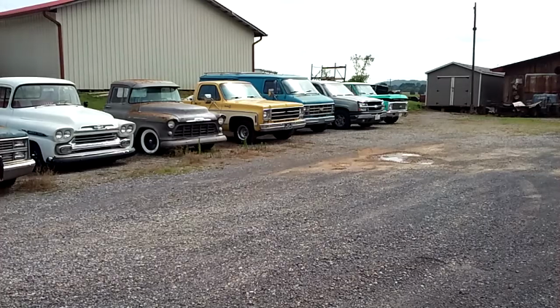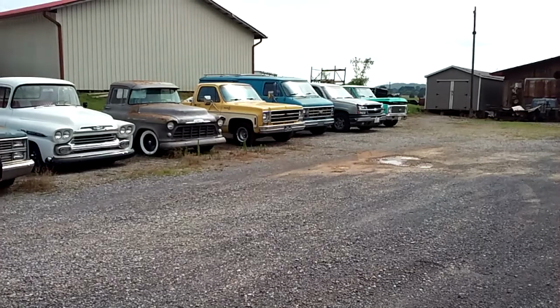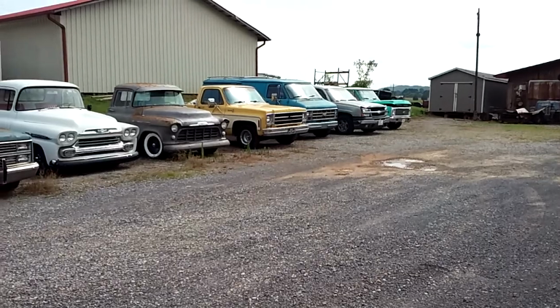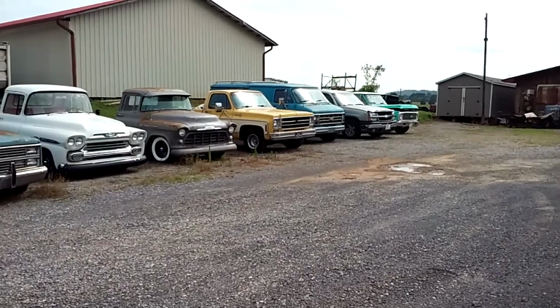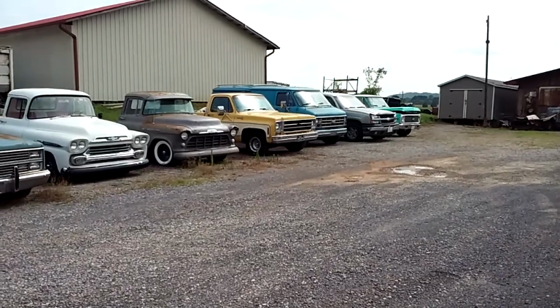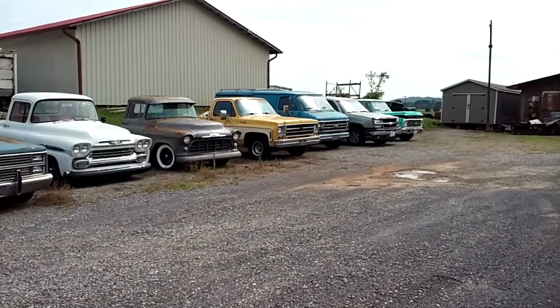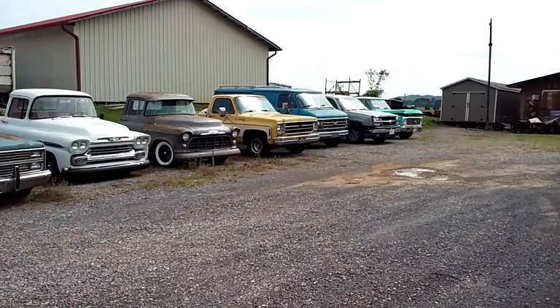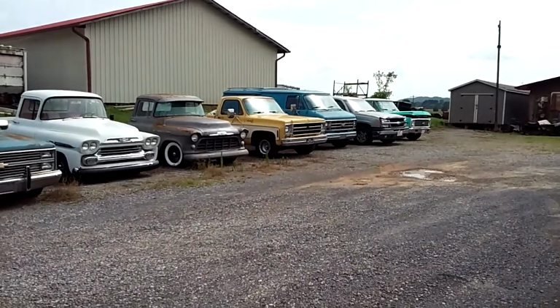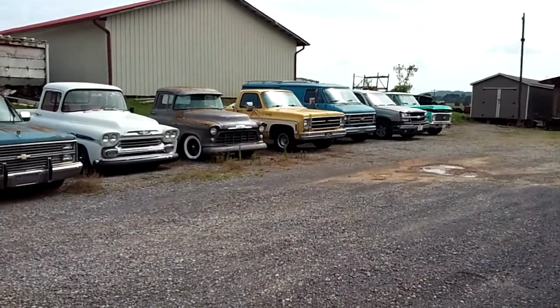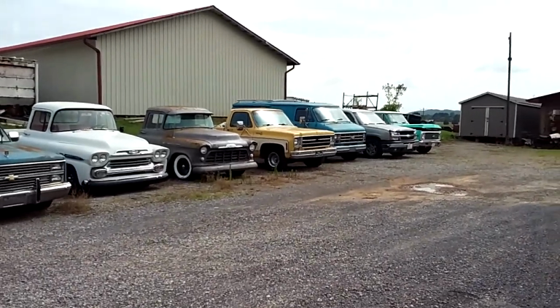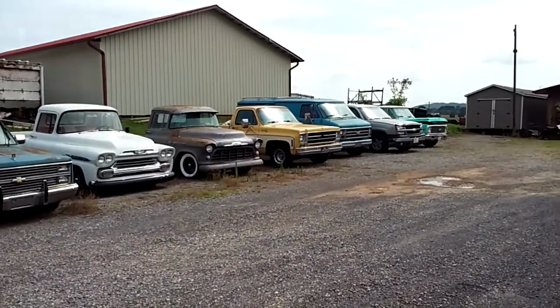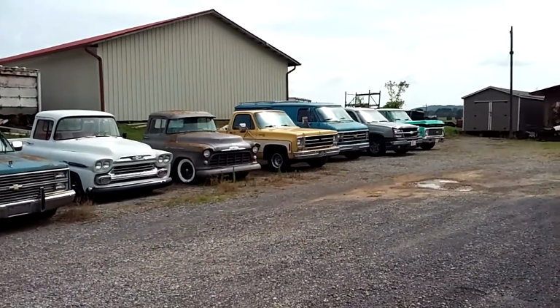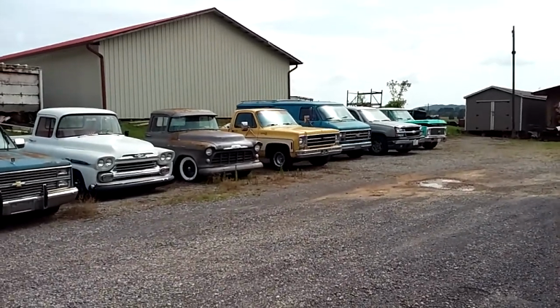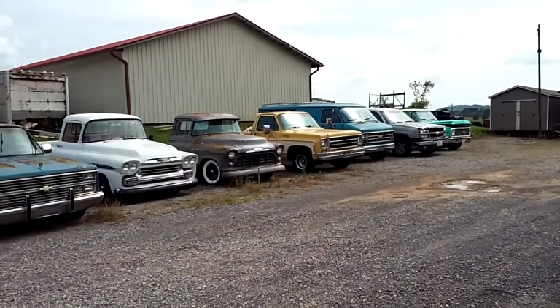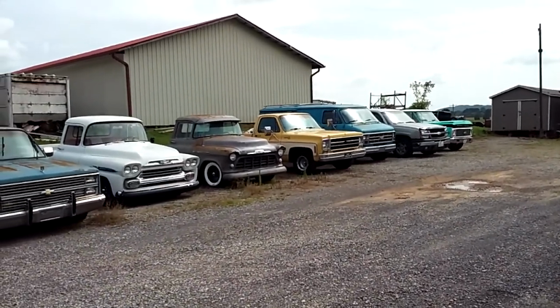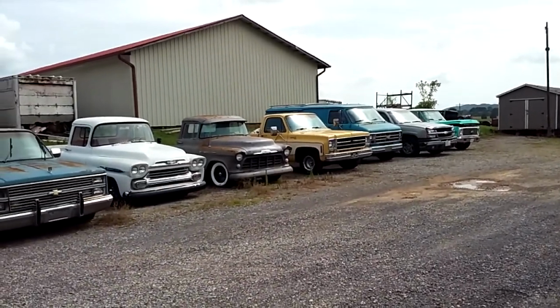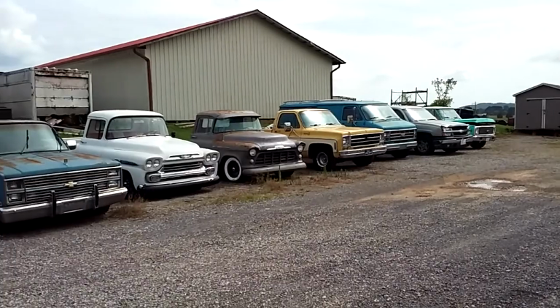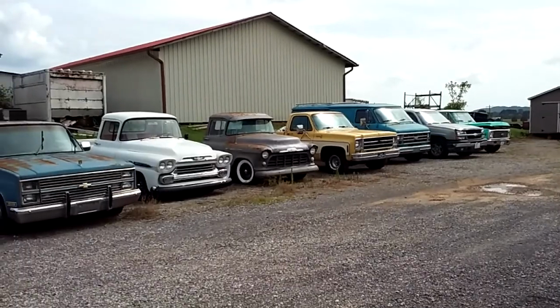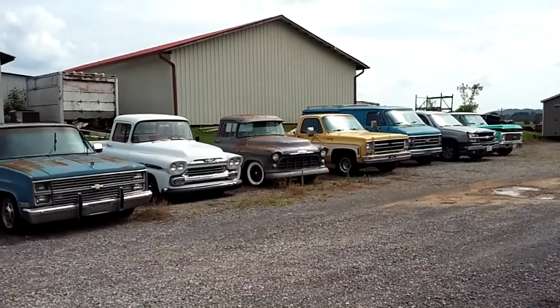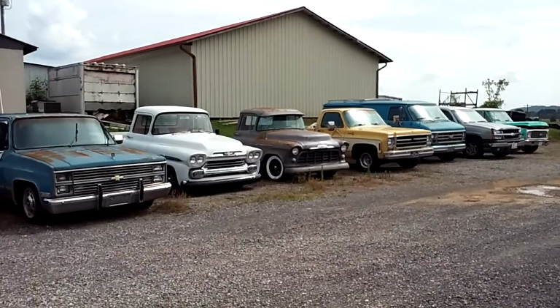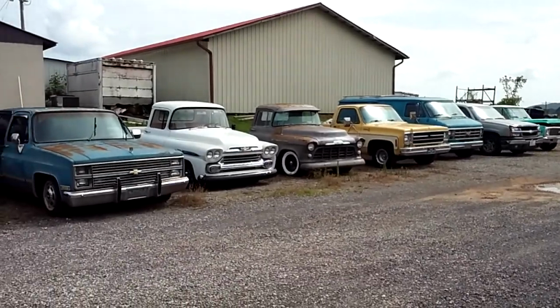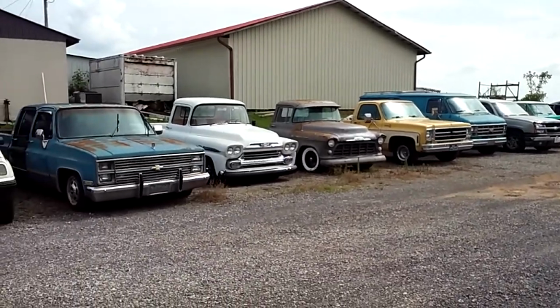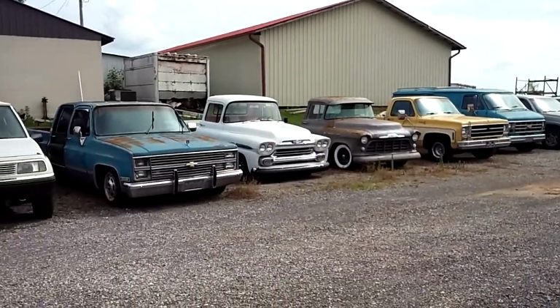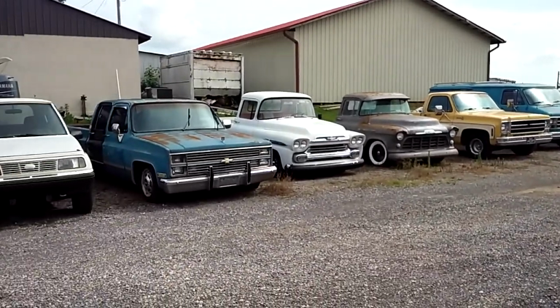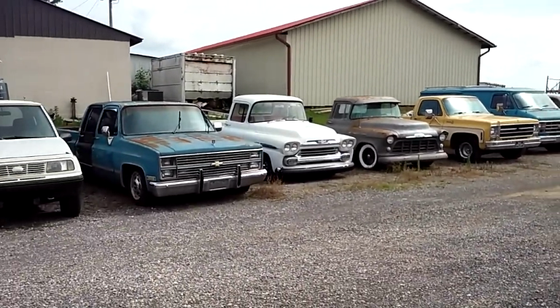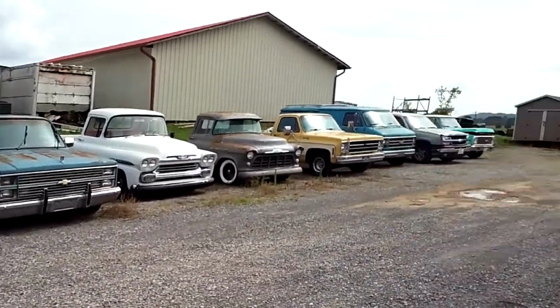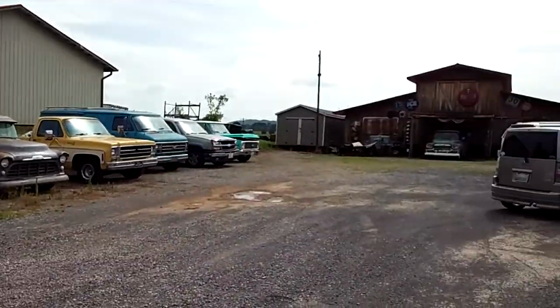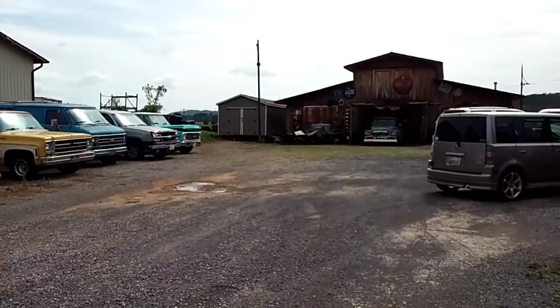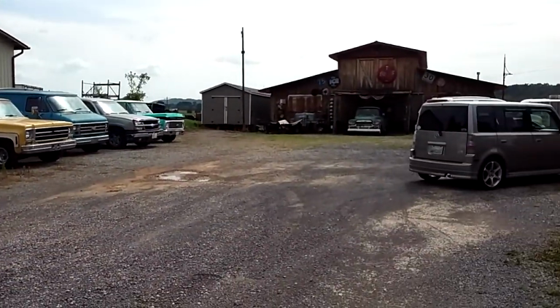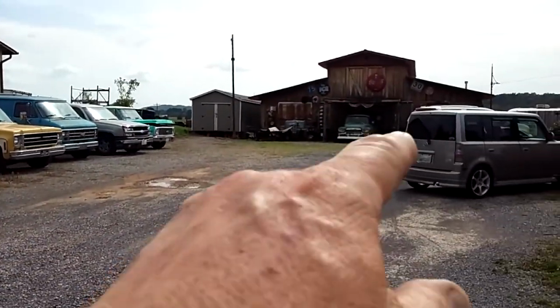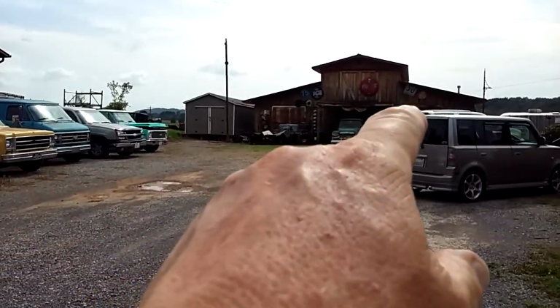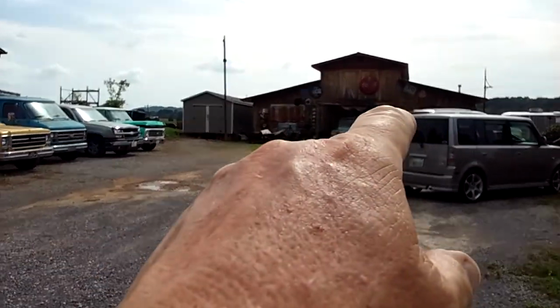Well, I made it to the Gas-Axe Chop Shop. Have you ever seen so many good-looking Chevy trucks? First, I should start off with this '59.